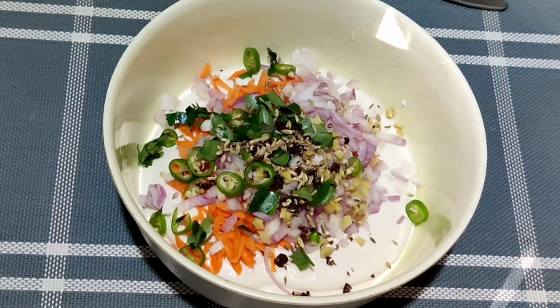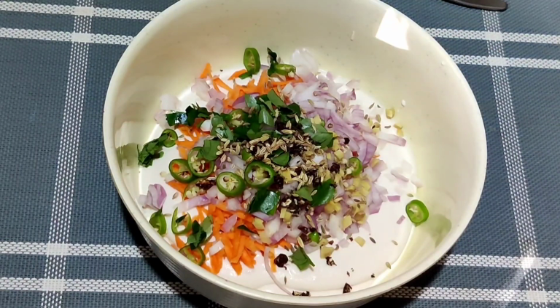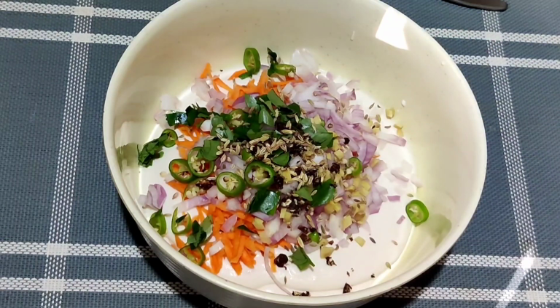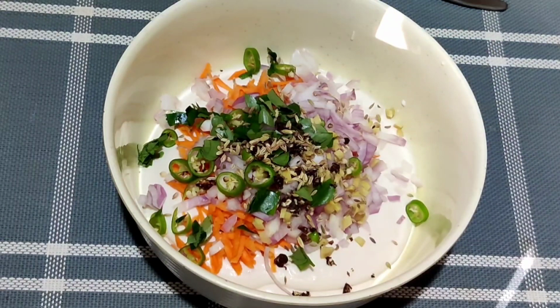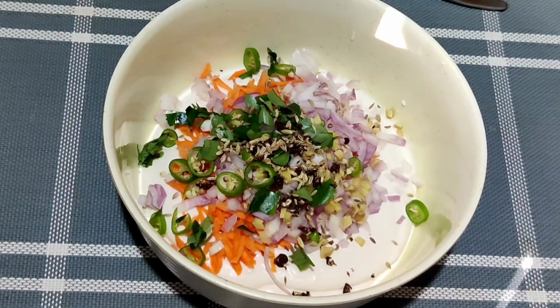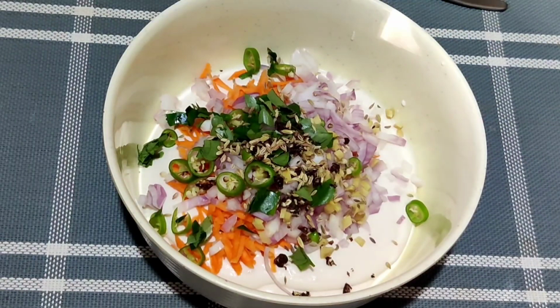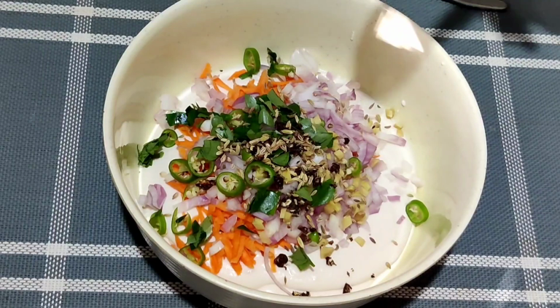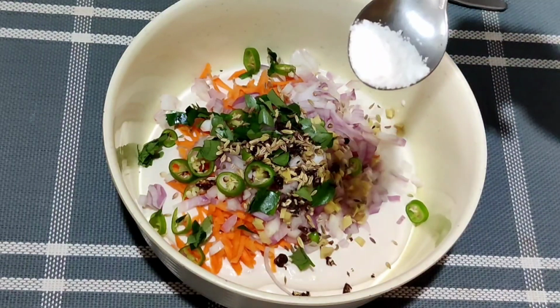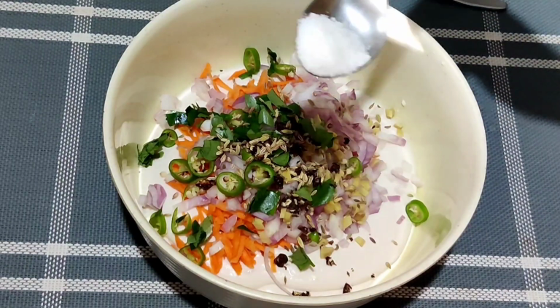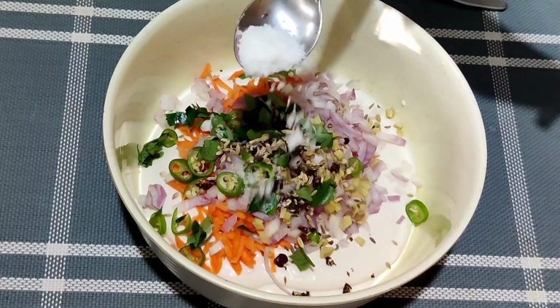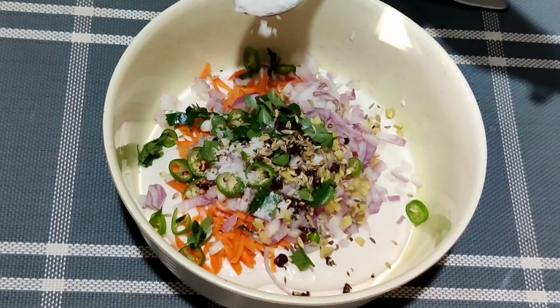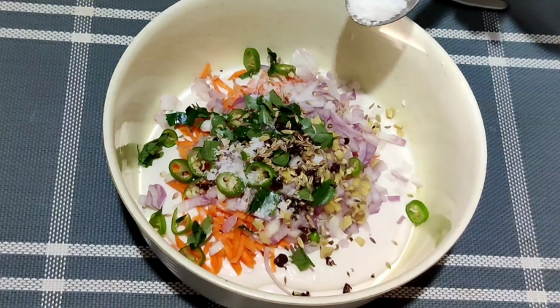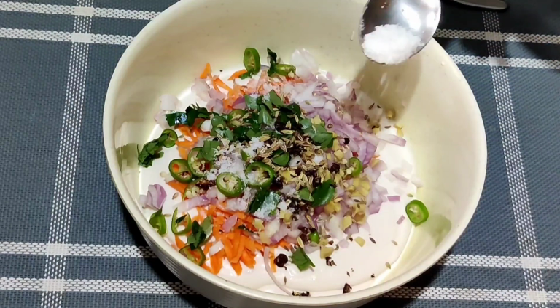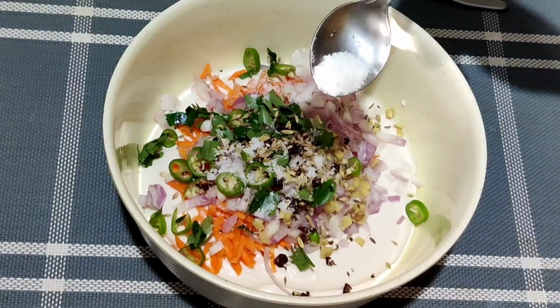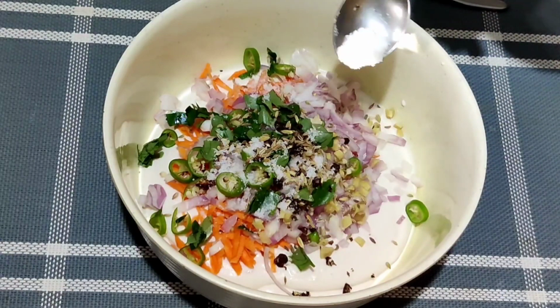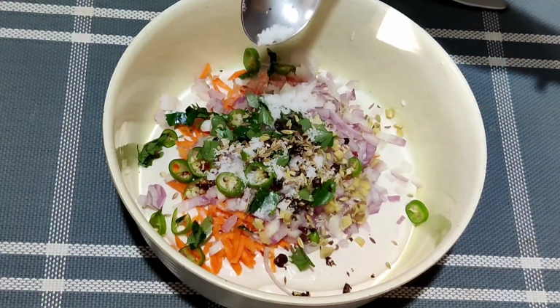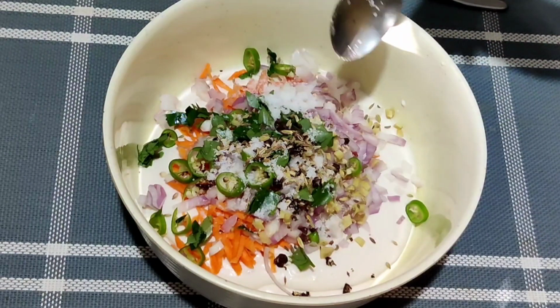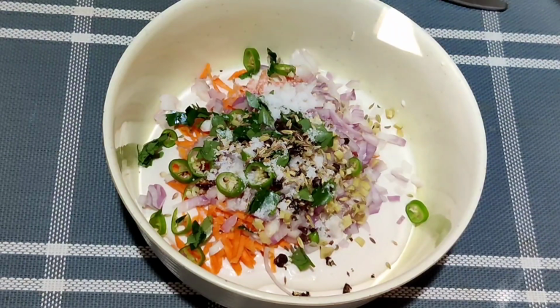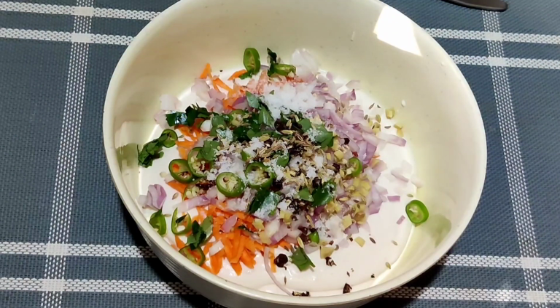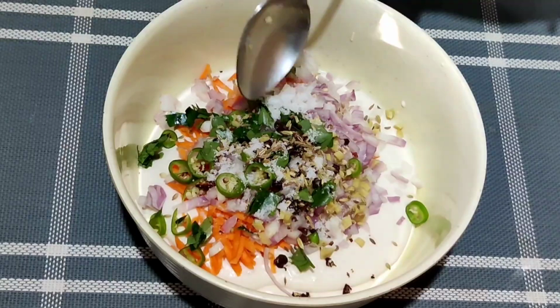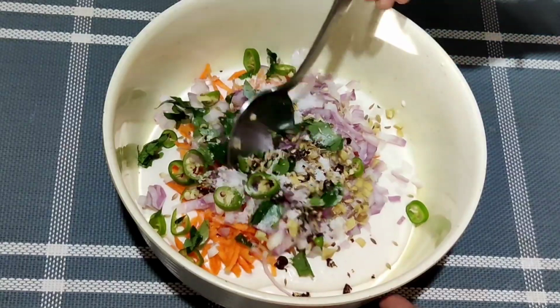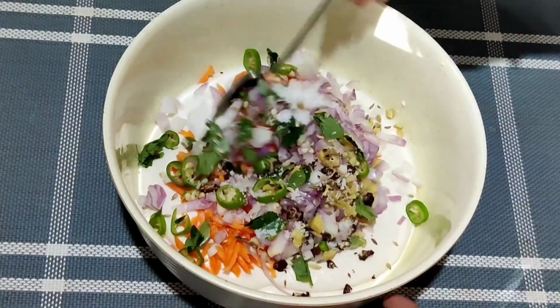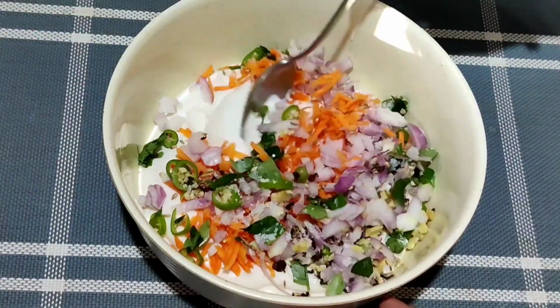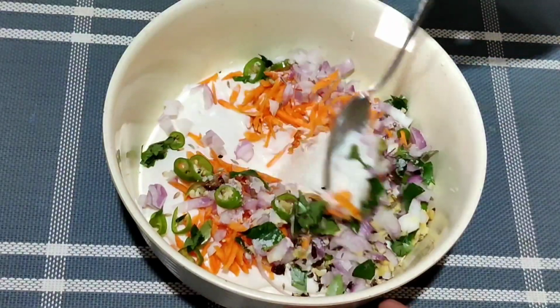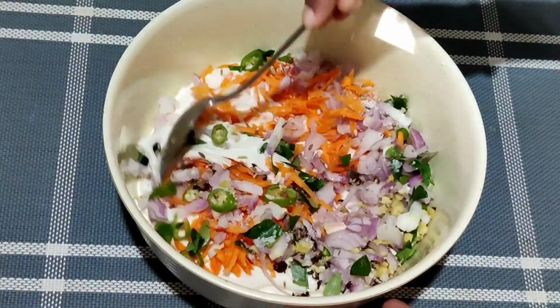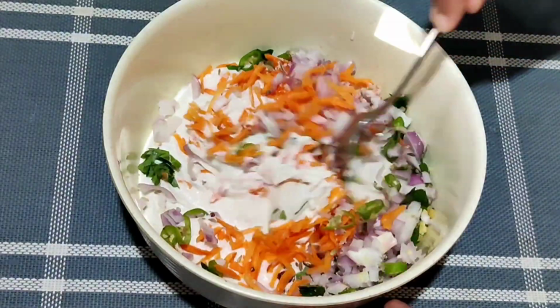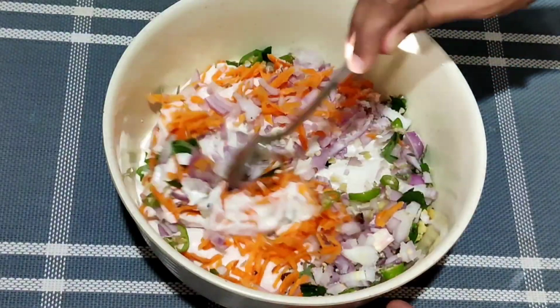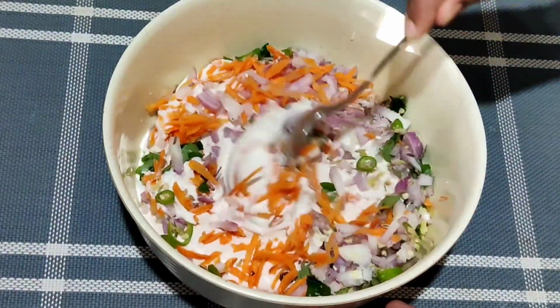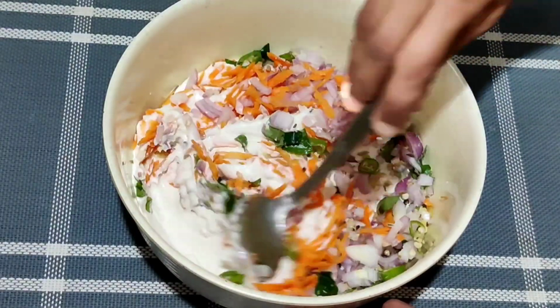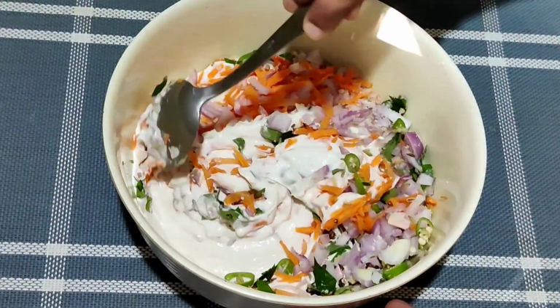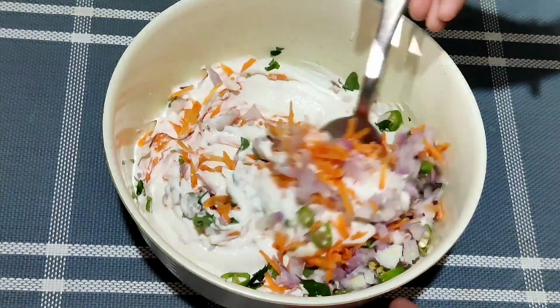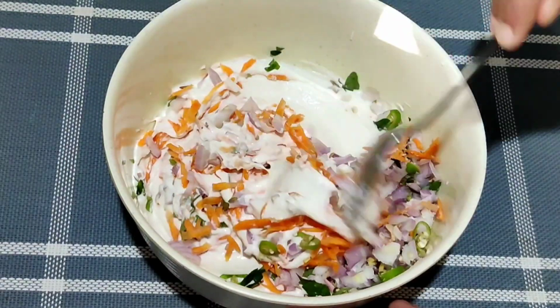Now we will add the egg. We will add the egg.